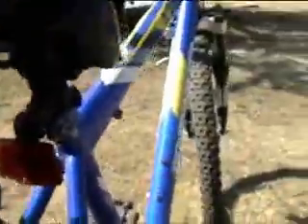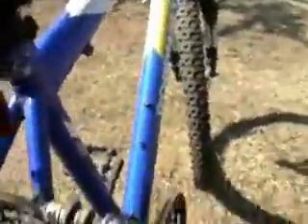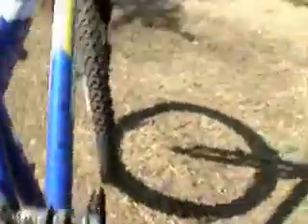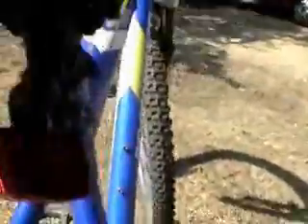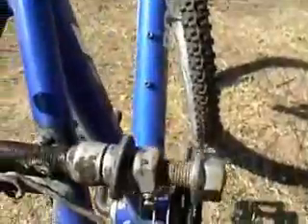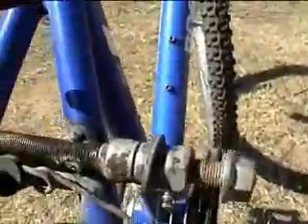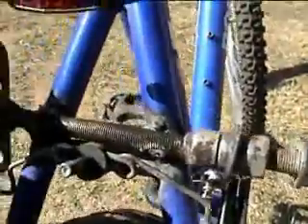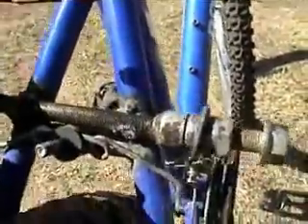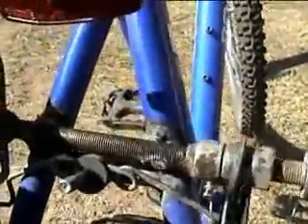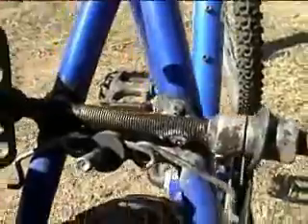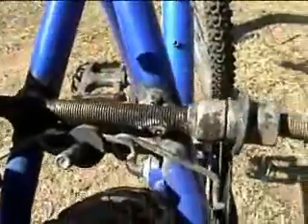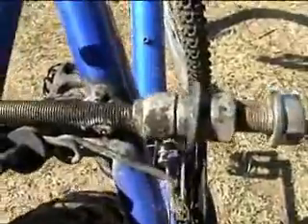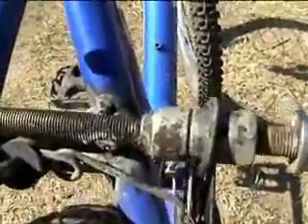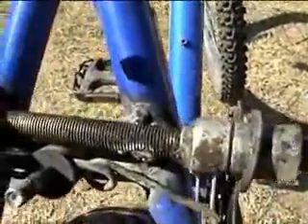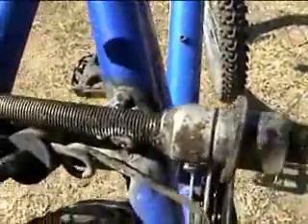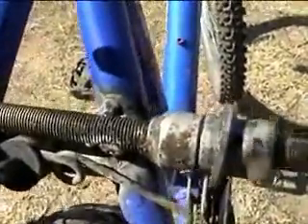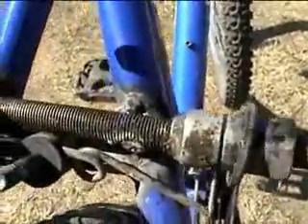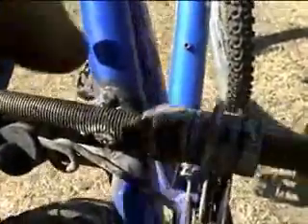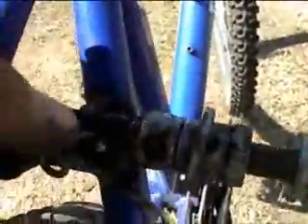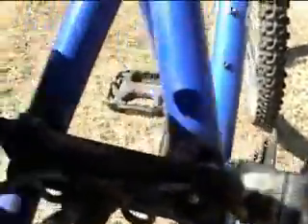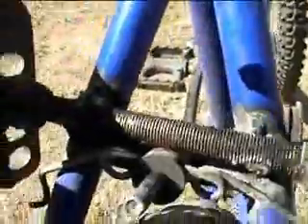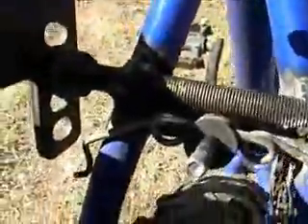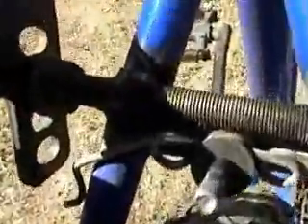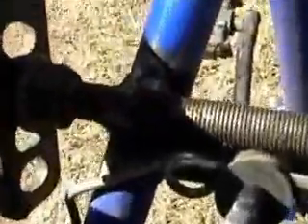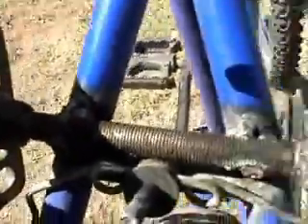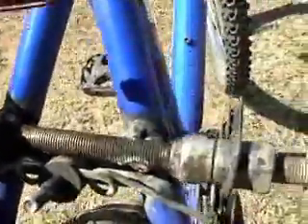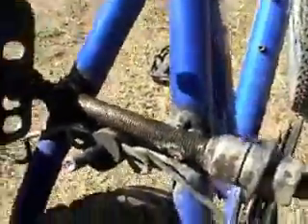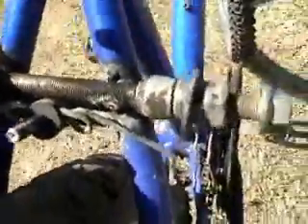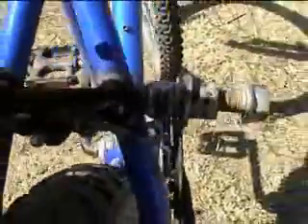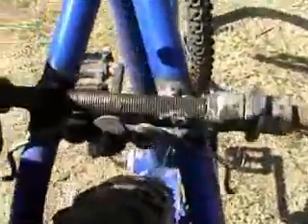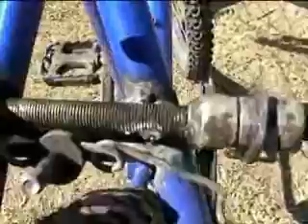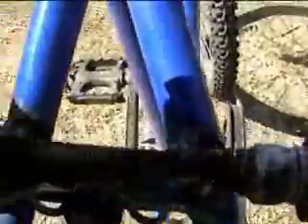Alright guys, for the pivot point, all I did — I took a regular old bicycle axle, and you need a welder for this — I put a weld right there, a weld right there, and I got parallel where the brakes mount.